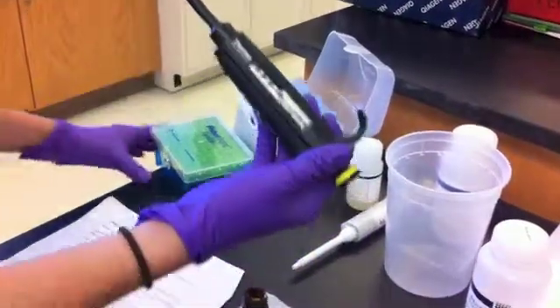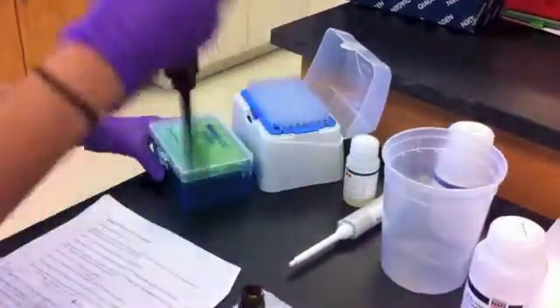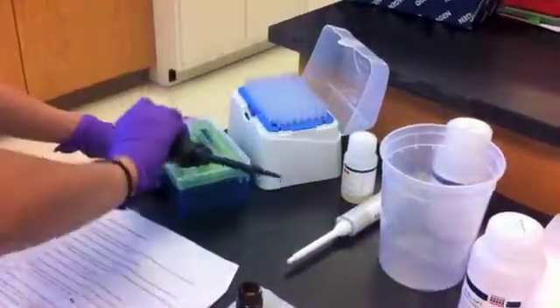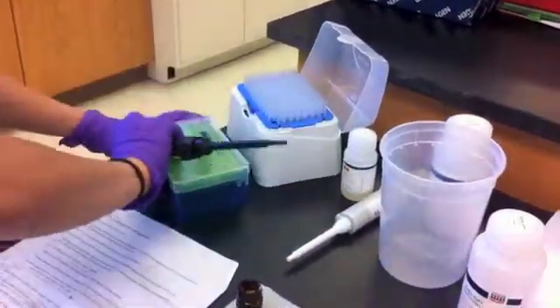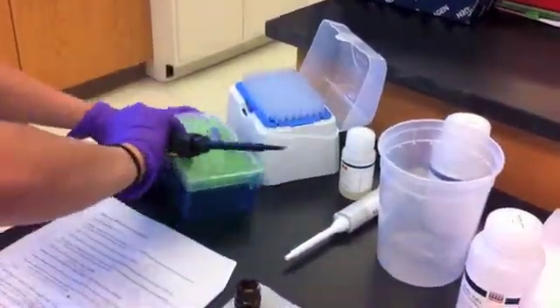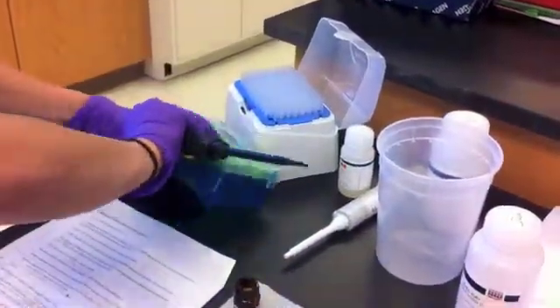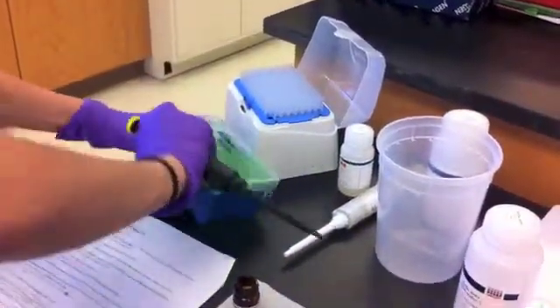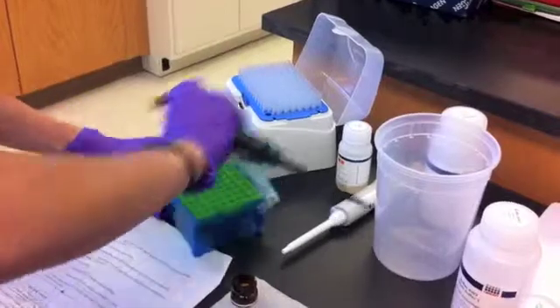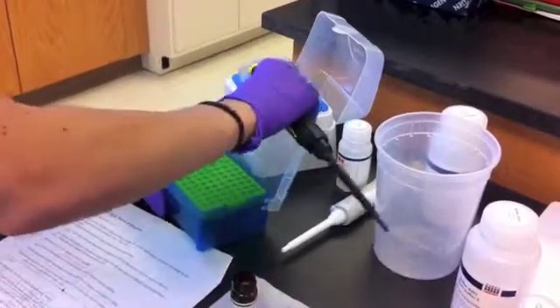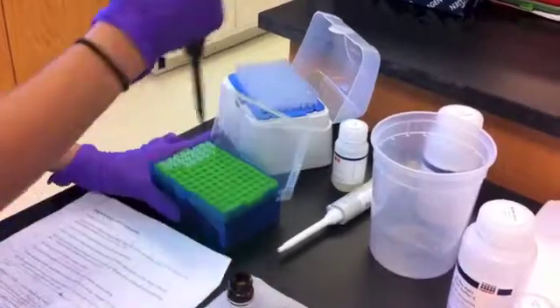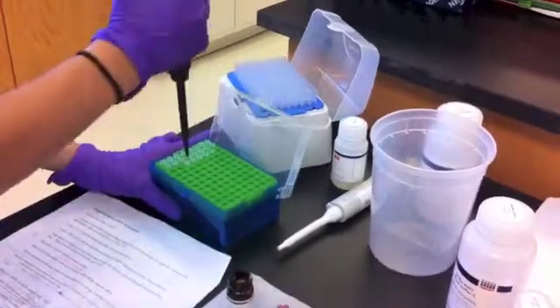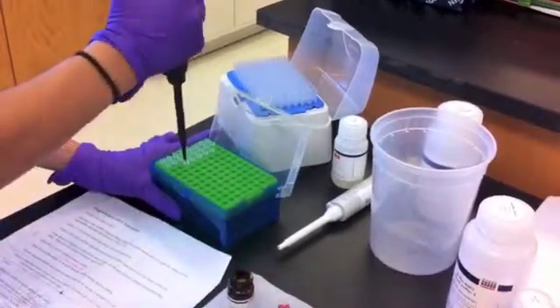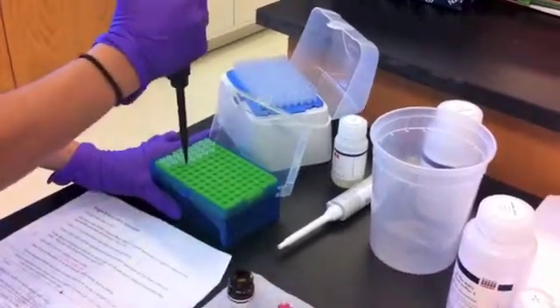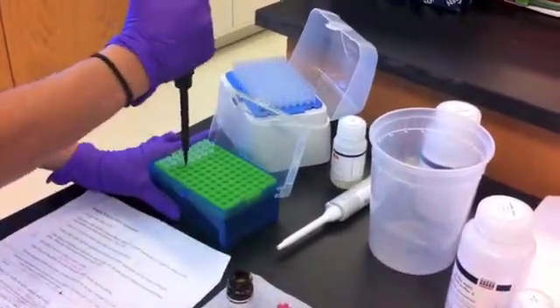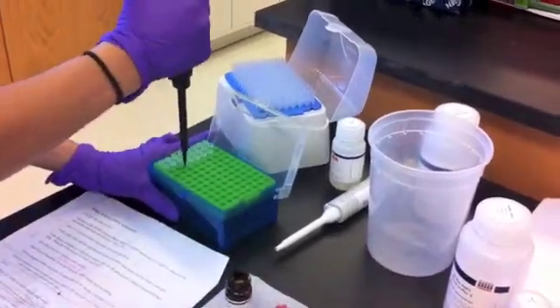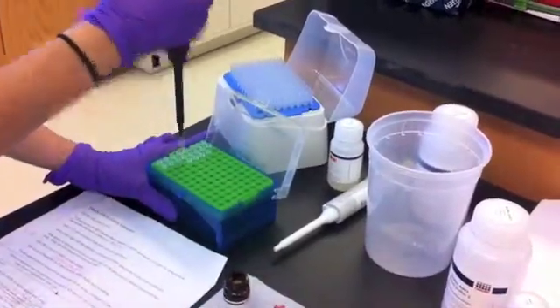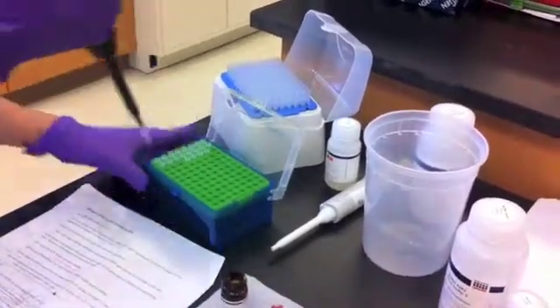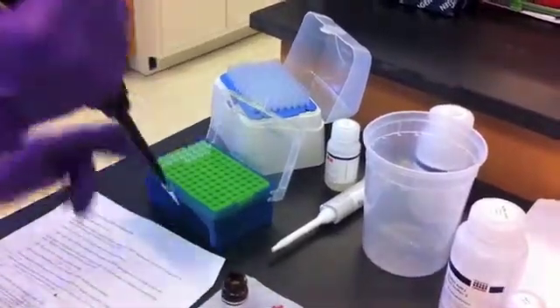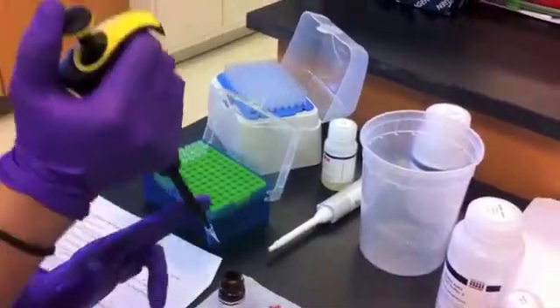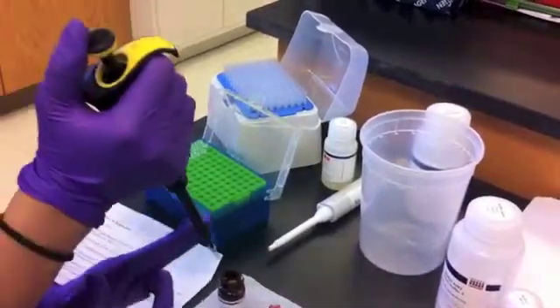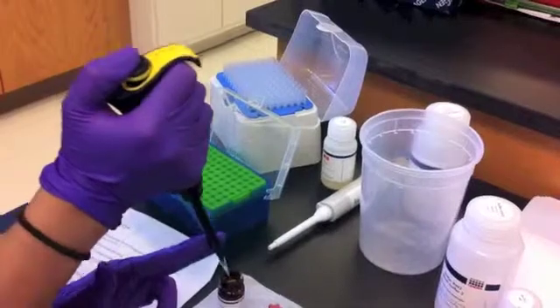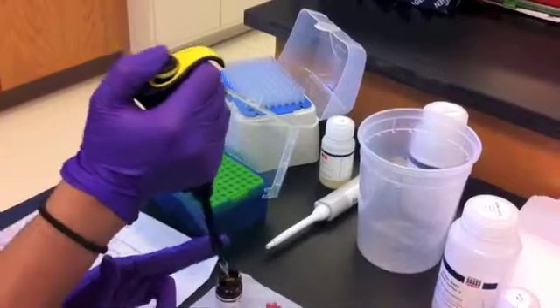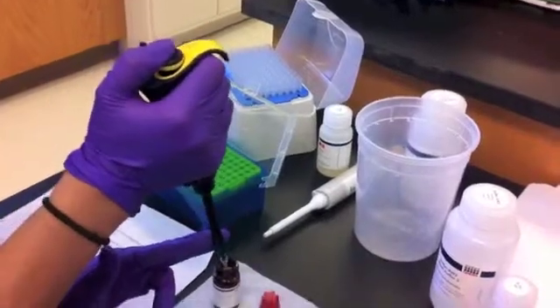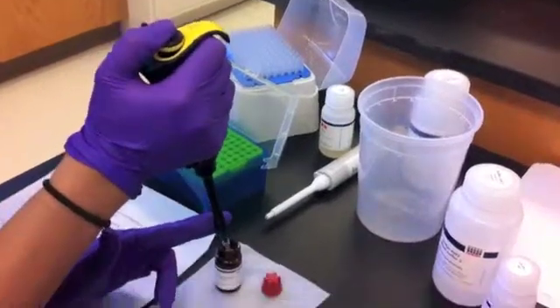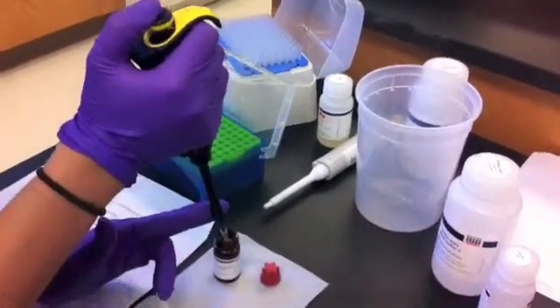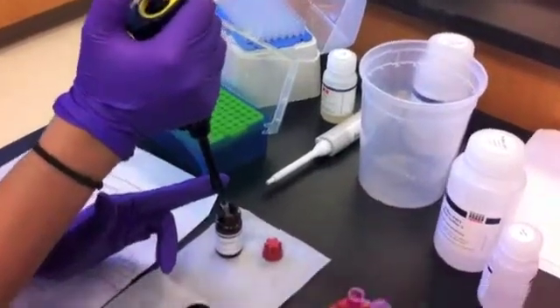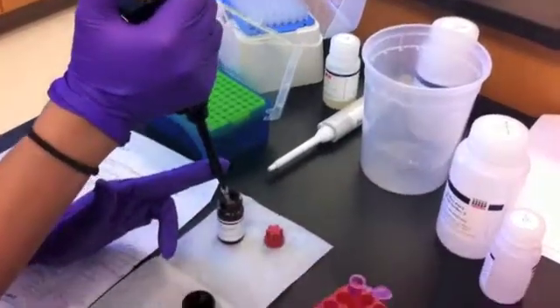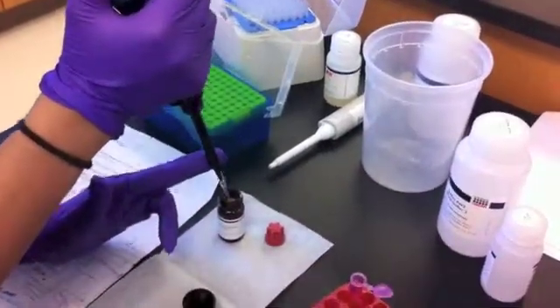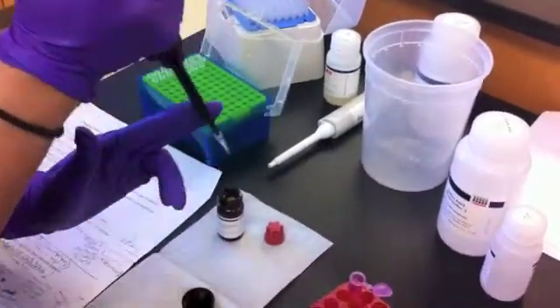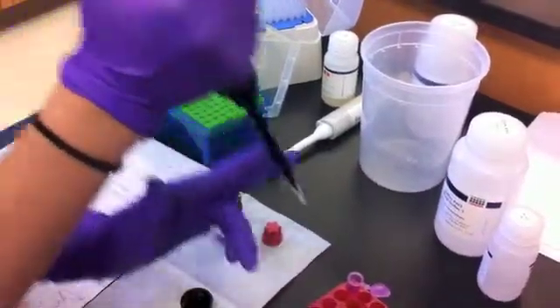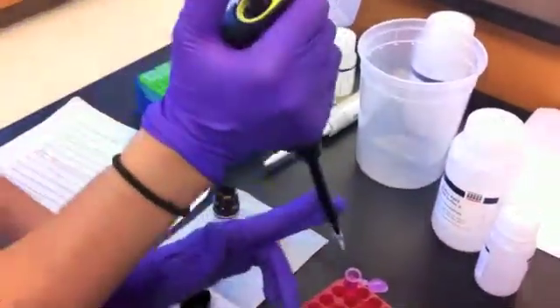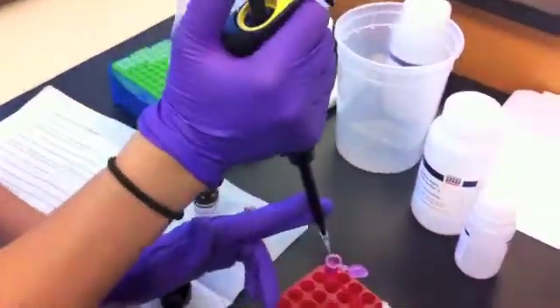Next we add Proteinase K, which denatures proteins in the sample and helps us to isolate a purer form of DNA. It's important that we shake the bottle before pipetting 20 microliters of Proteinase K into our sample.